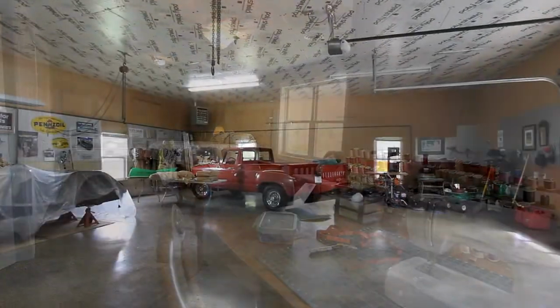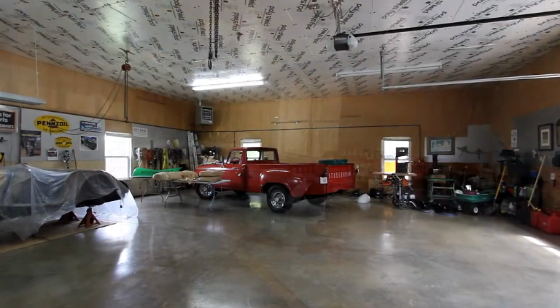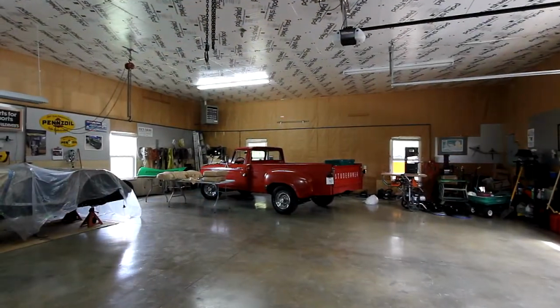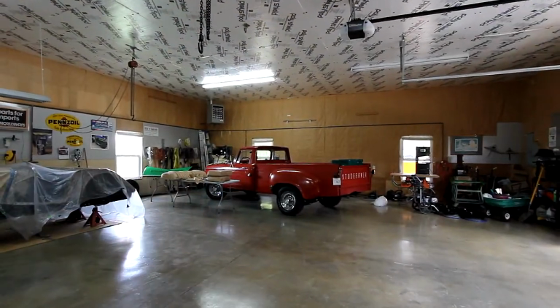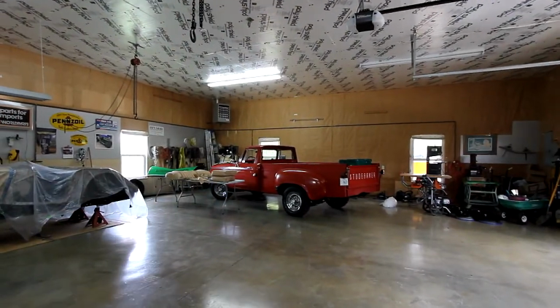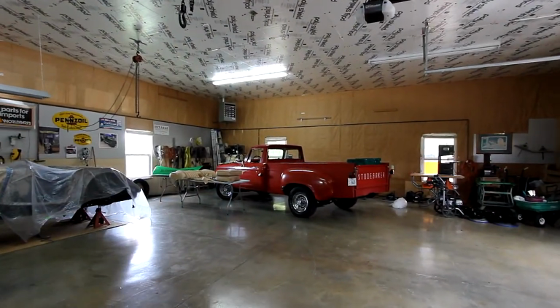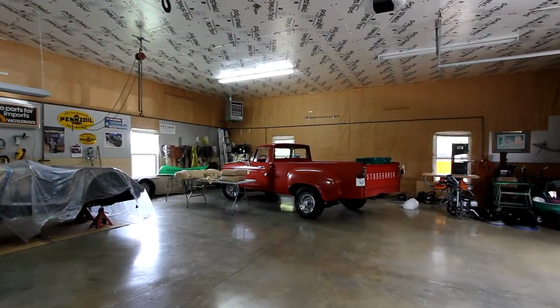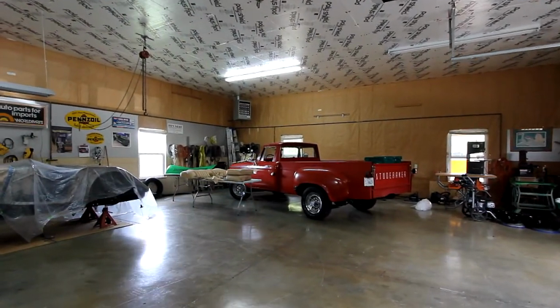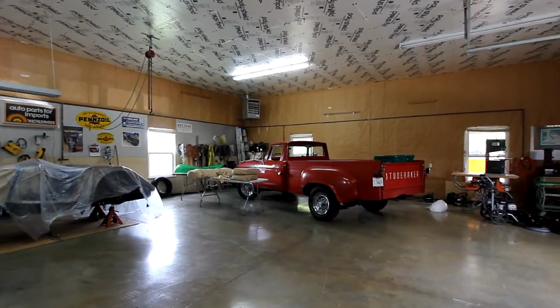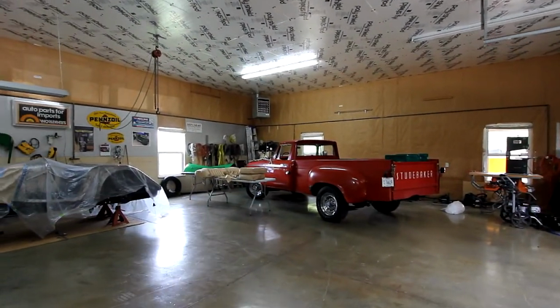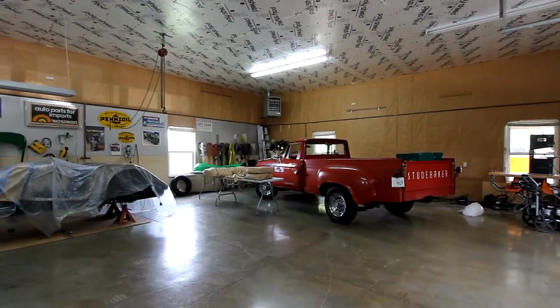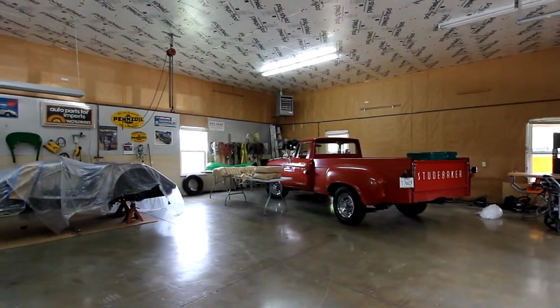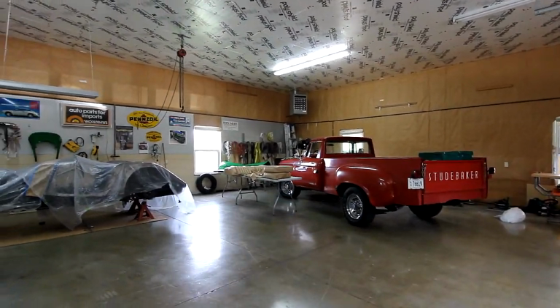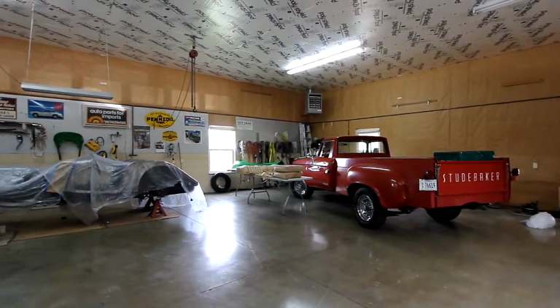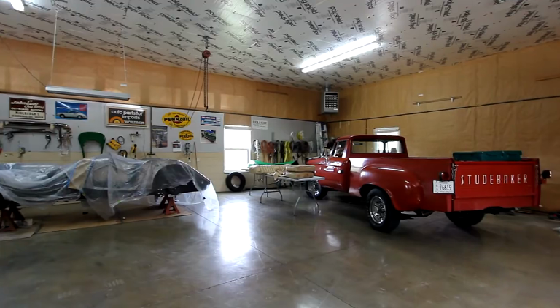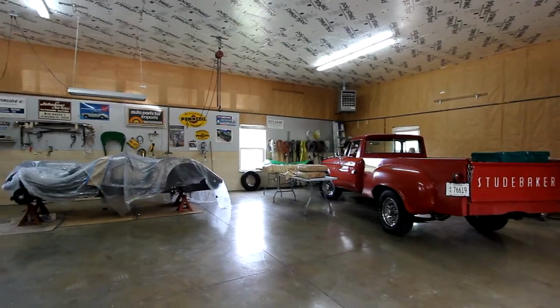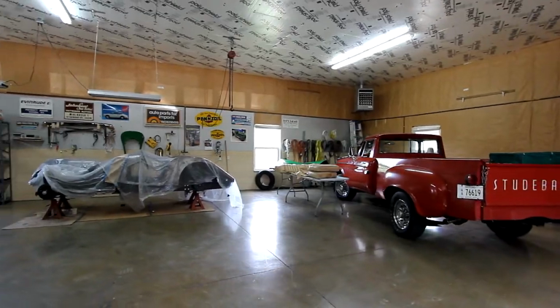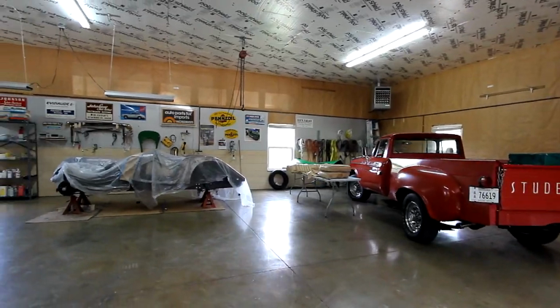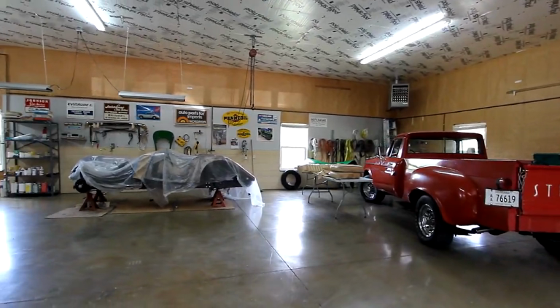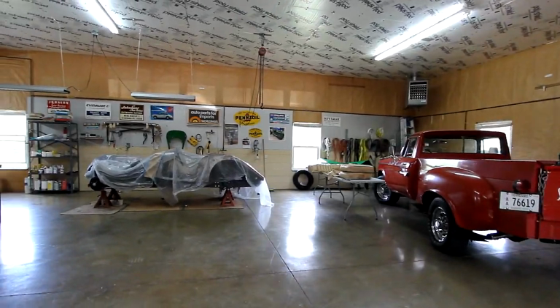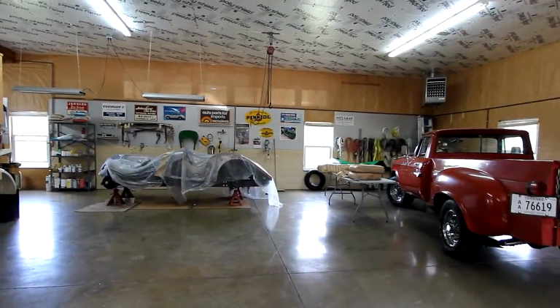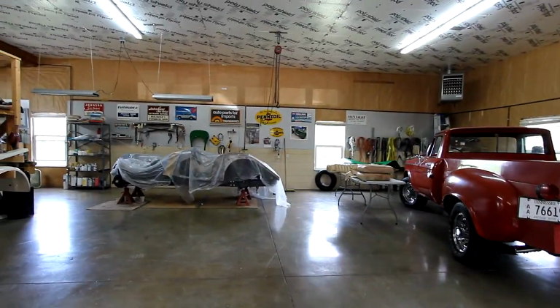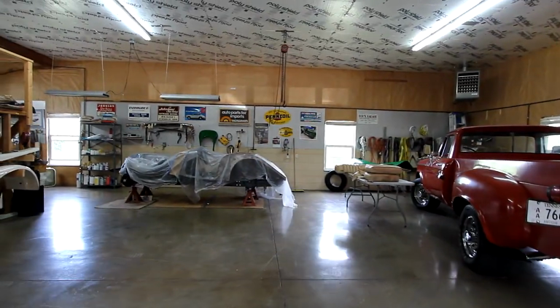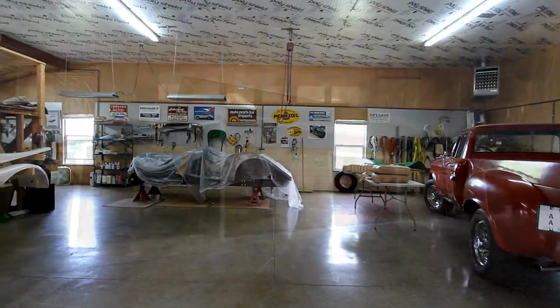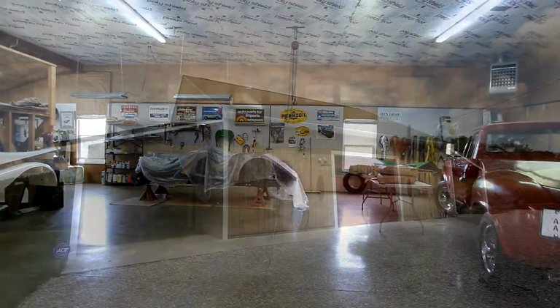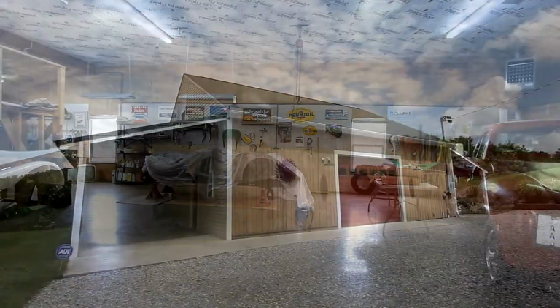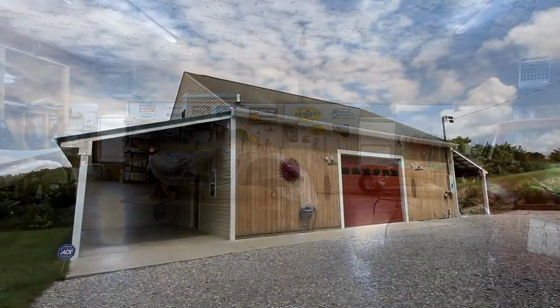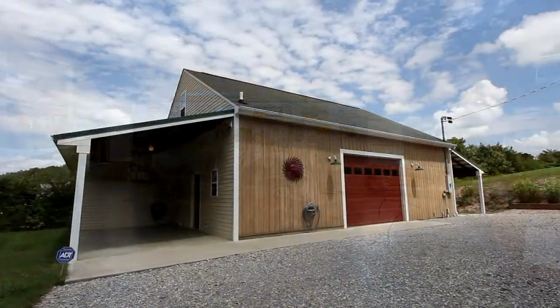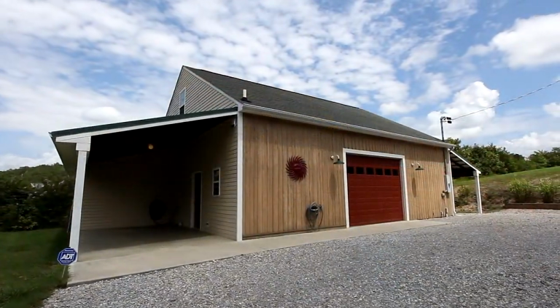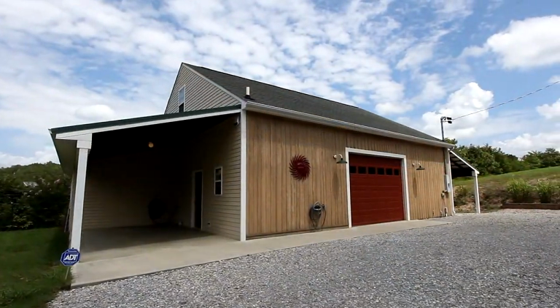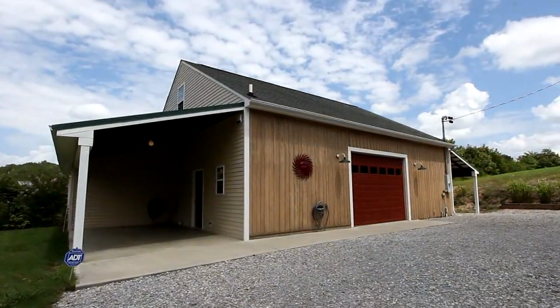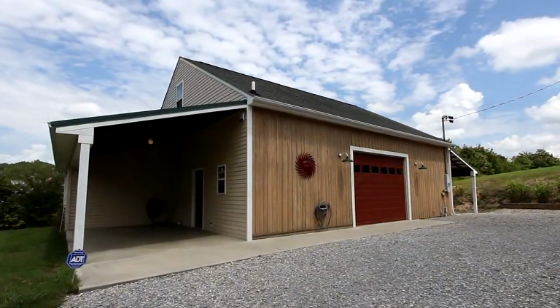With a 1,000-square-foot garage beneath and an 1,800-square-foot heated detached garage, you have workshop and parking galore.